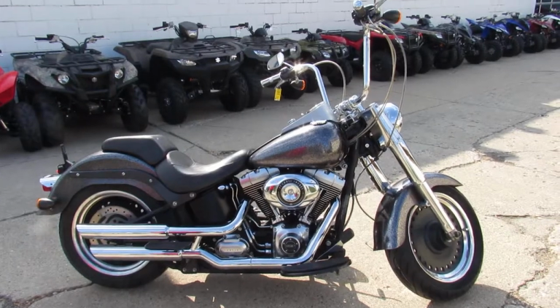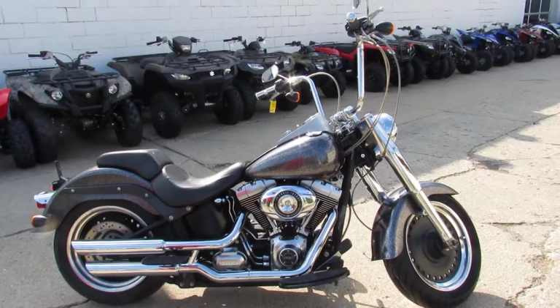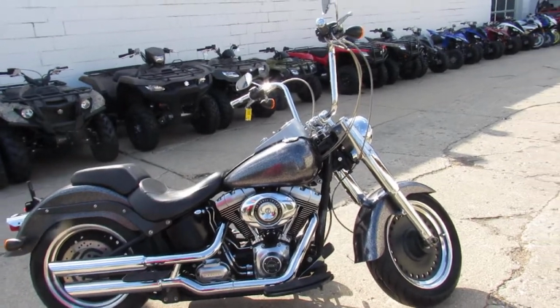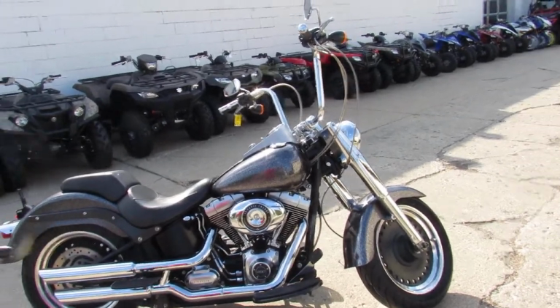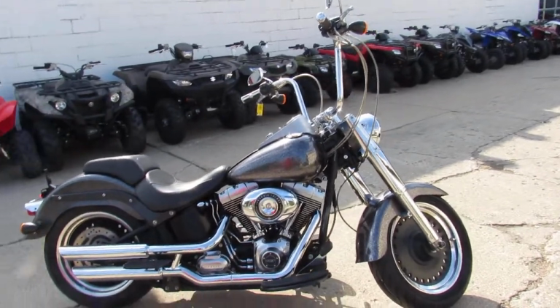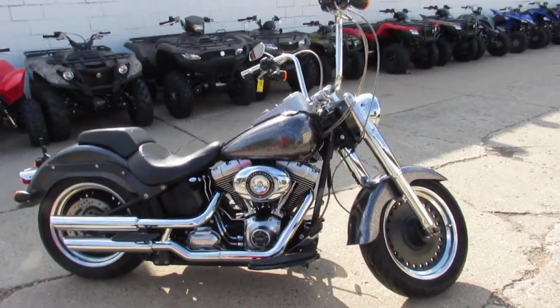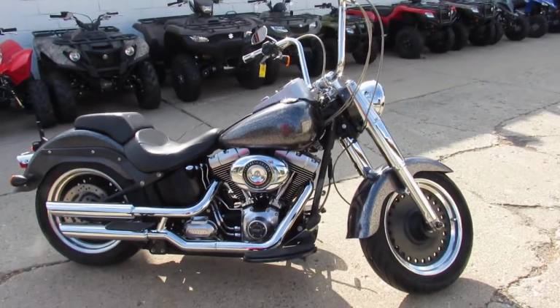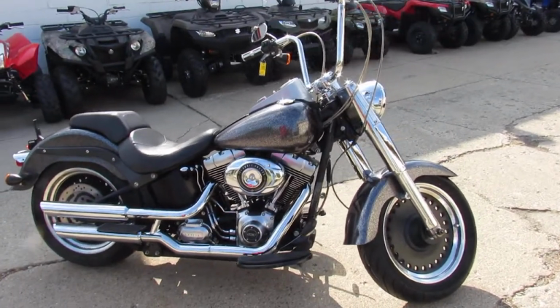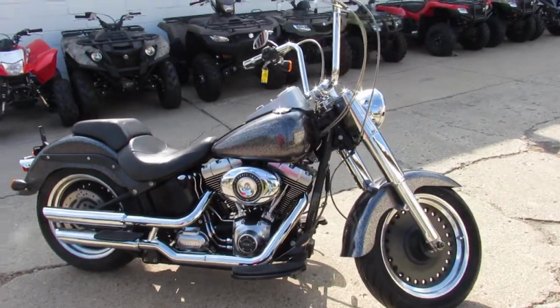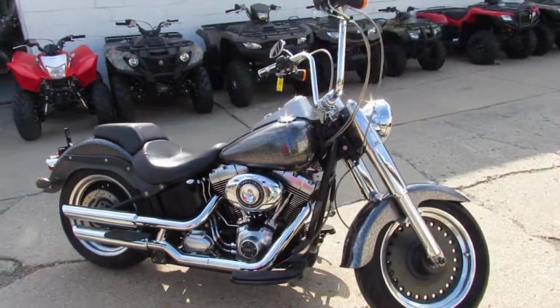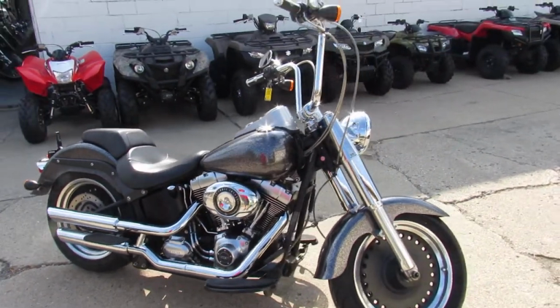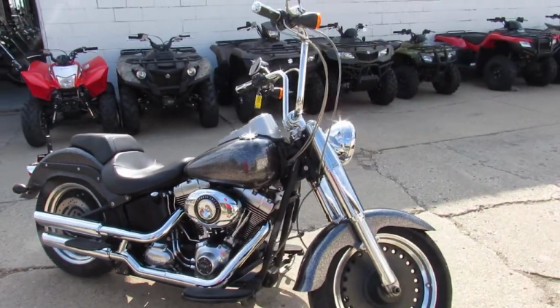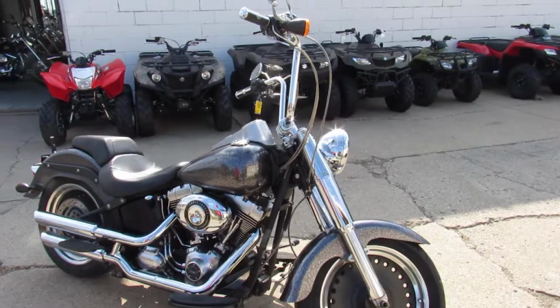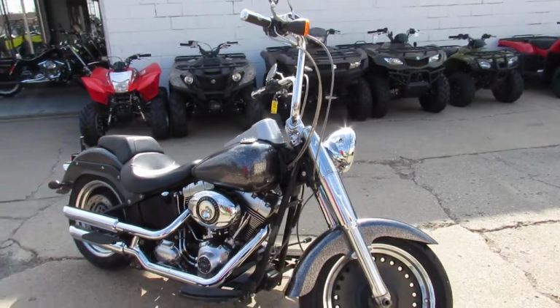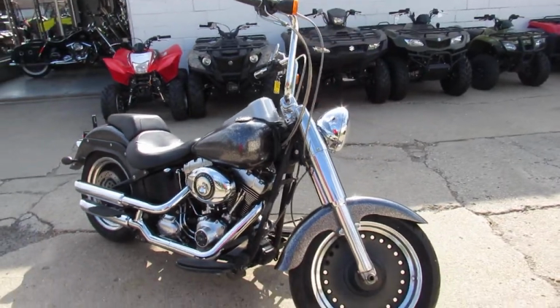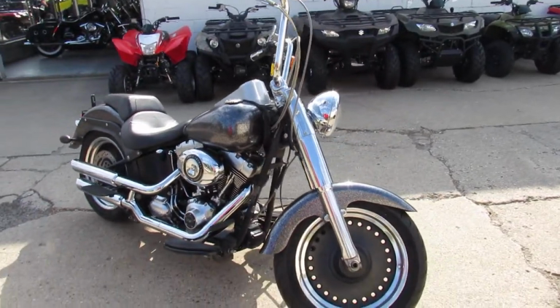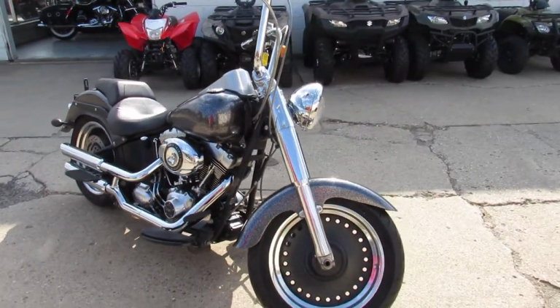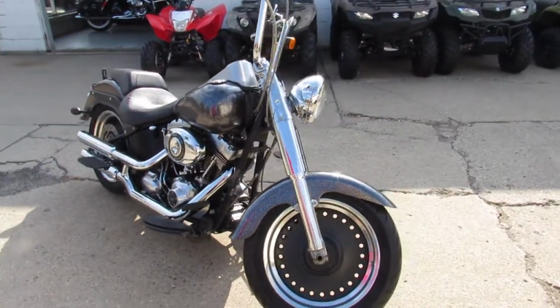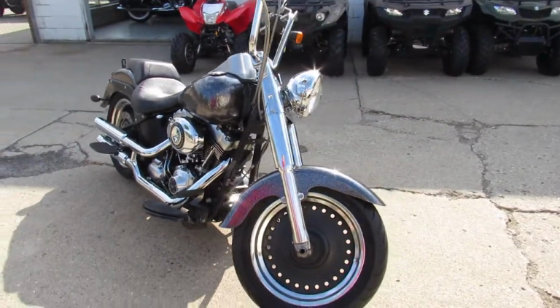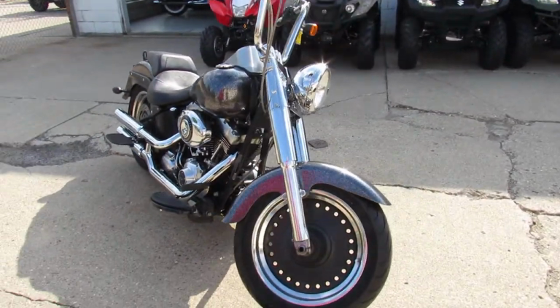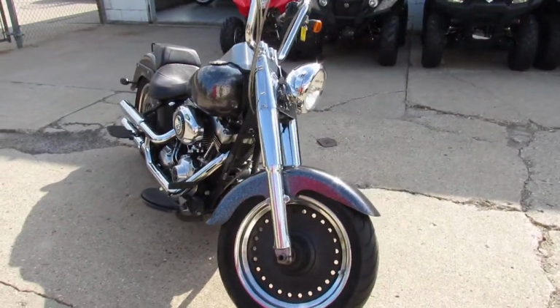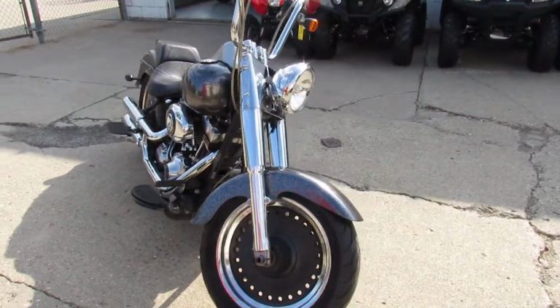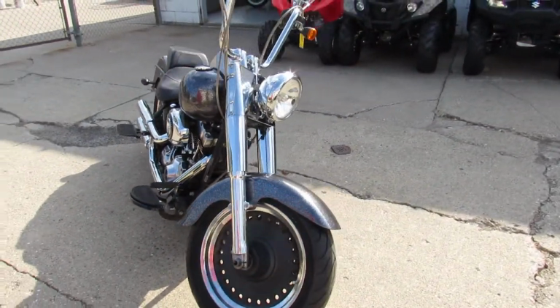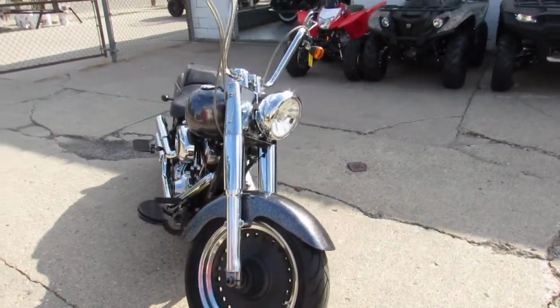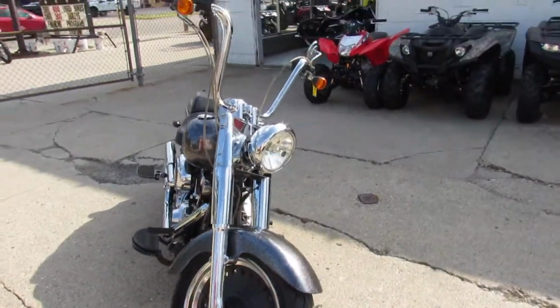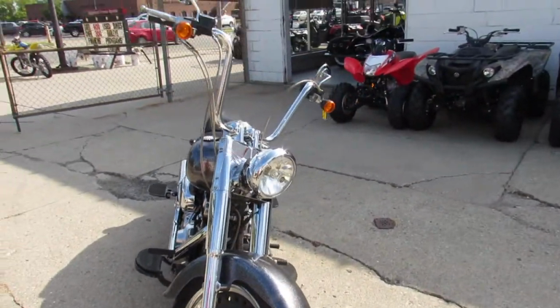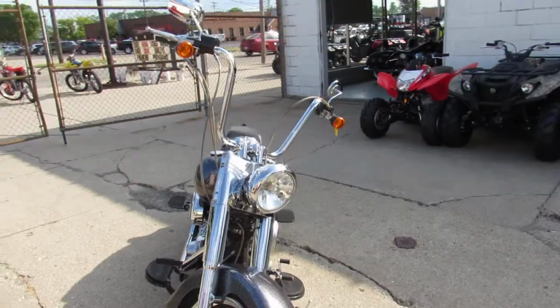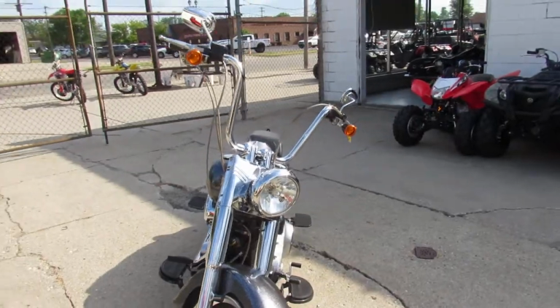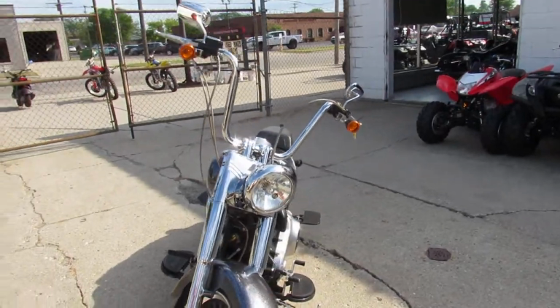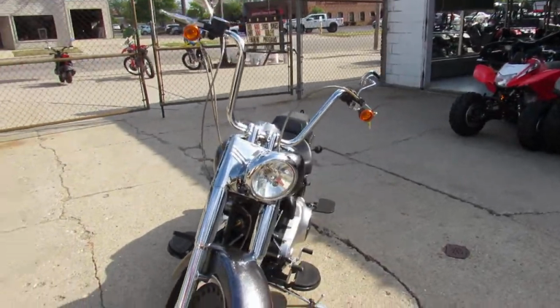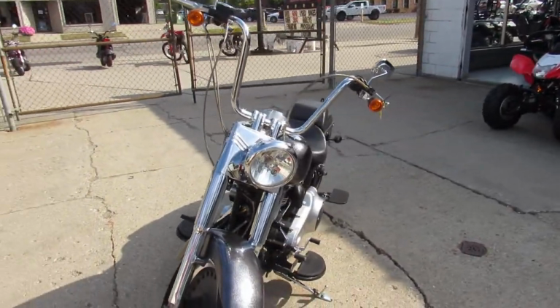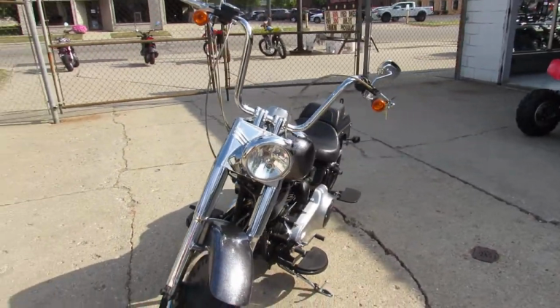Hey guys, it's ApprovalPowerSports.com here doing some videos on the new Harley-Davidsons we just got in. Just unloaded another truckload last week, end of the week guys, and we're getting them up on YouTube and Facebook as fast as we can.